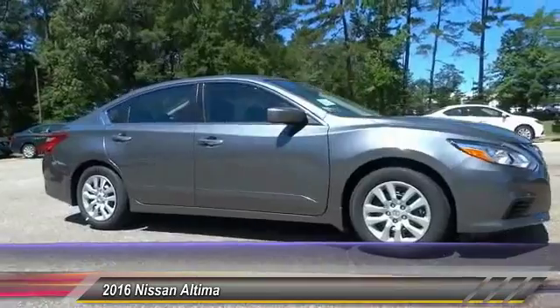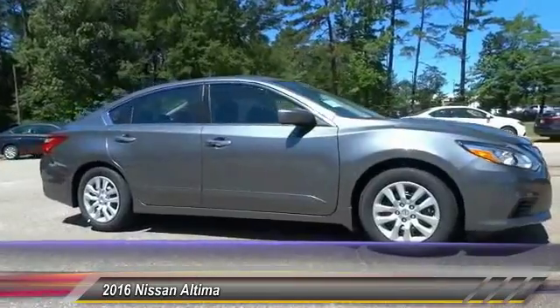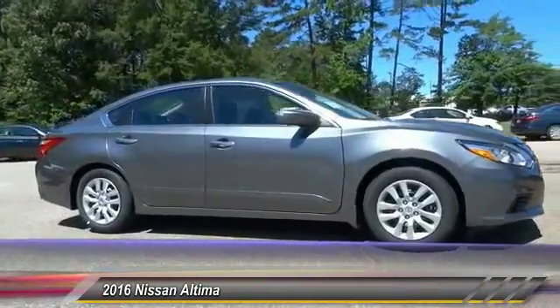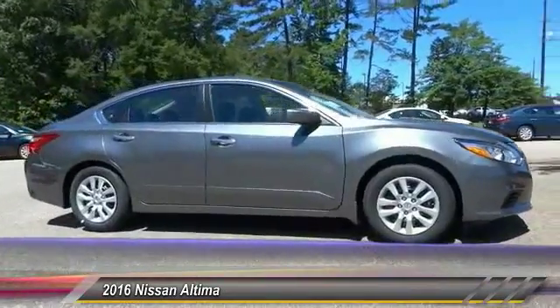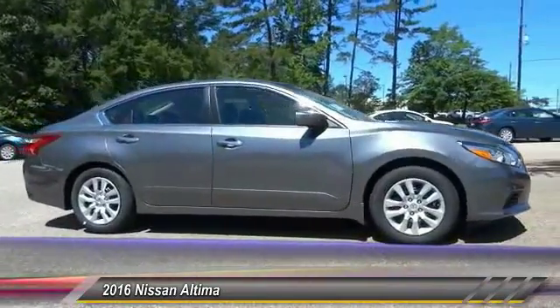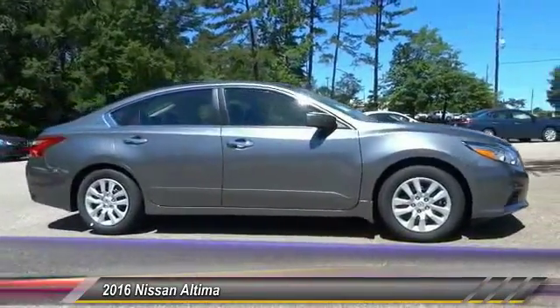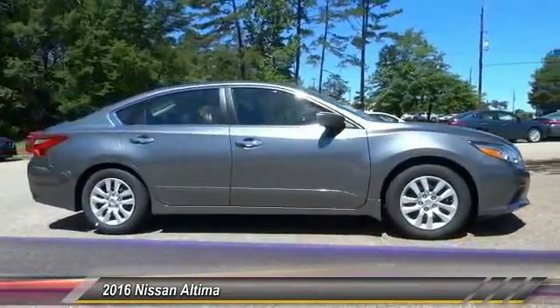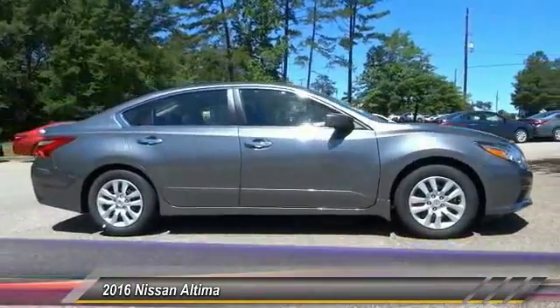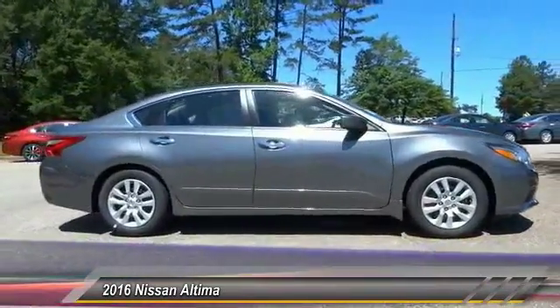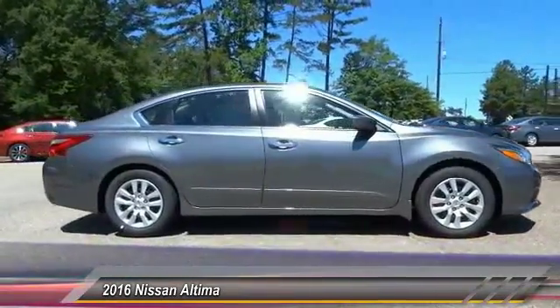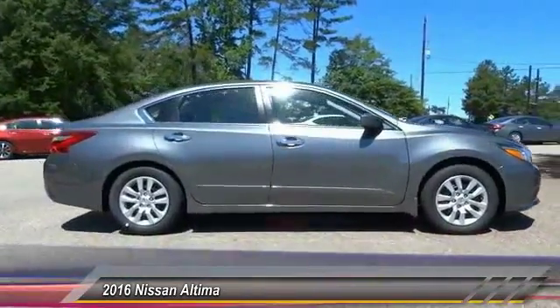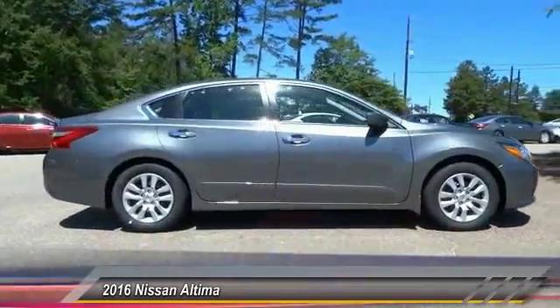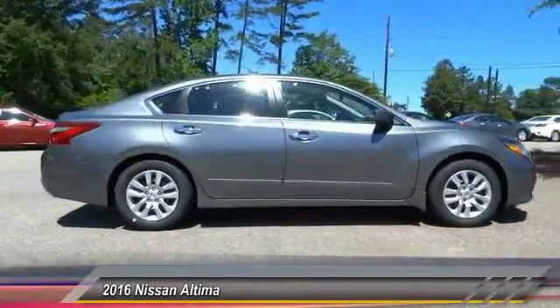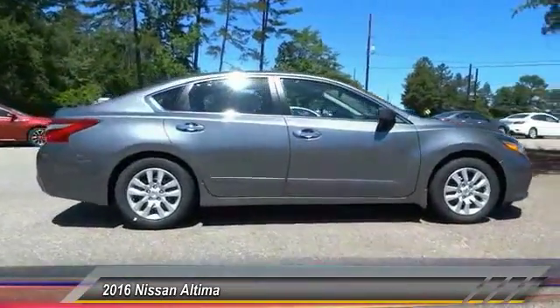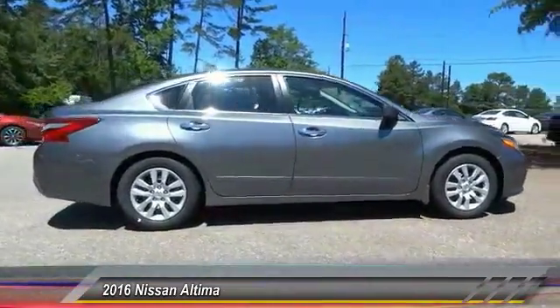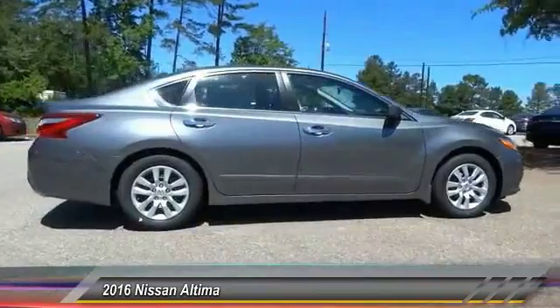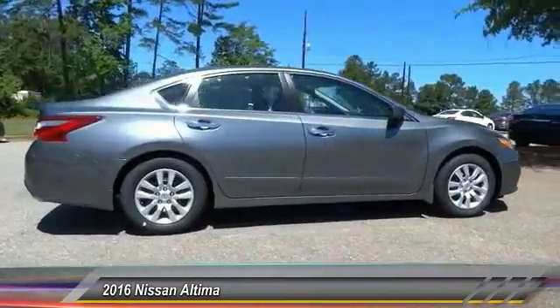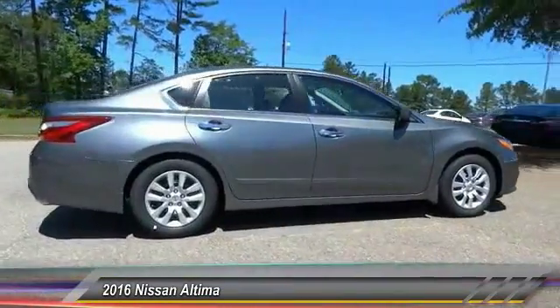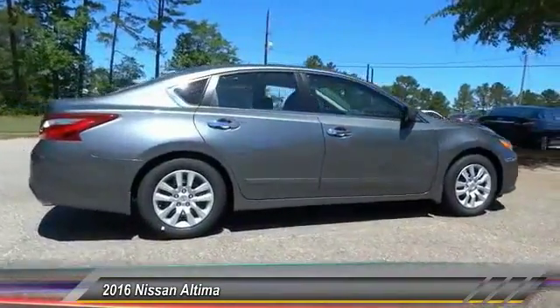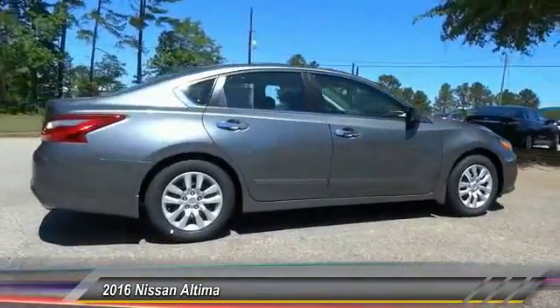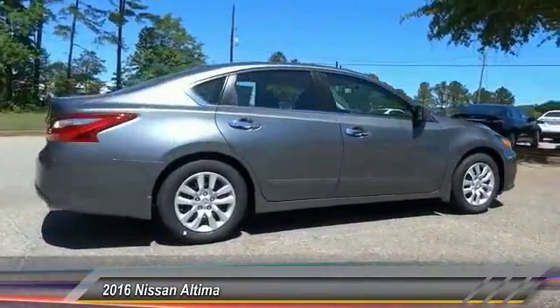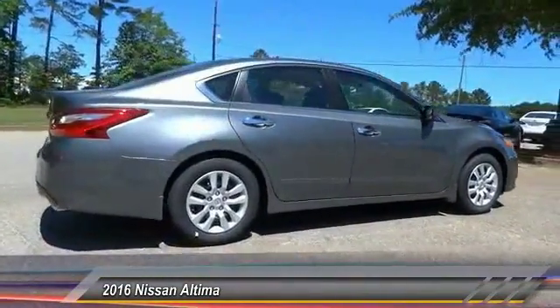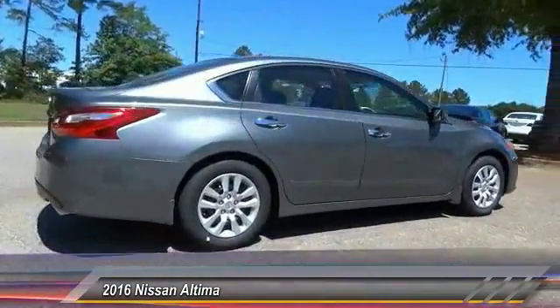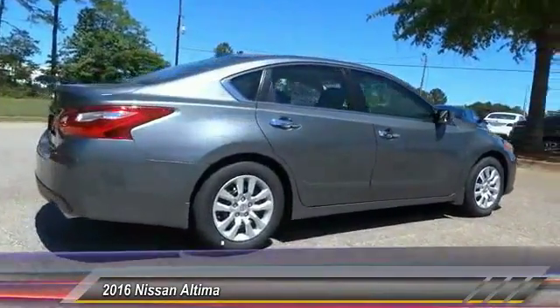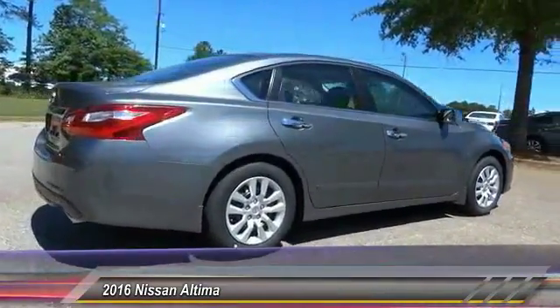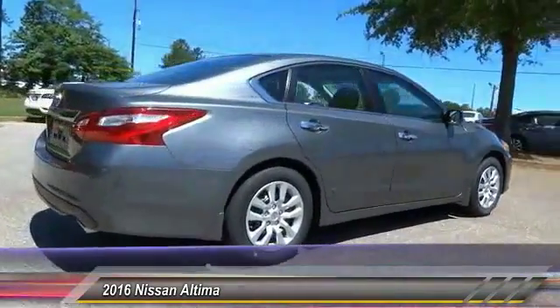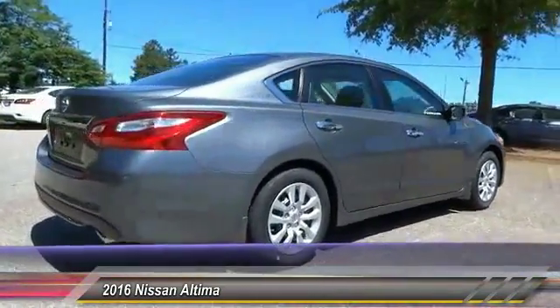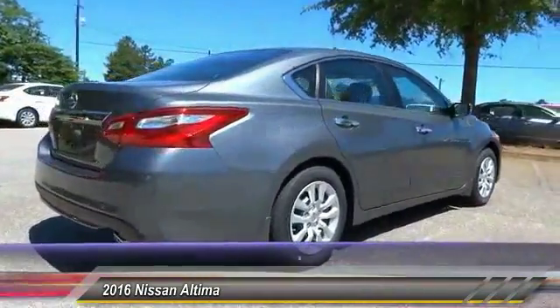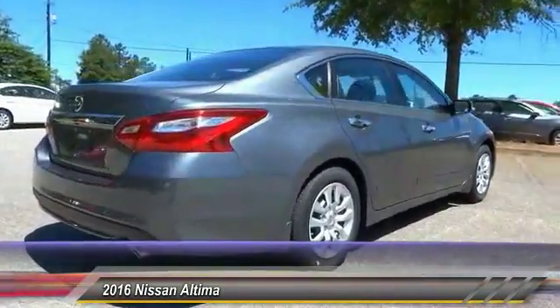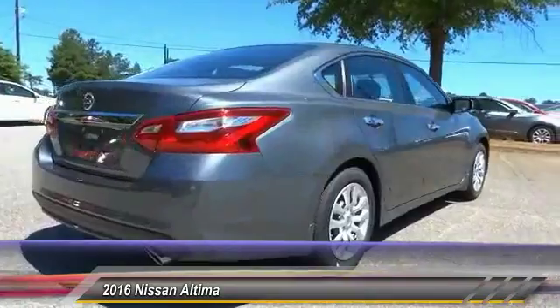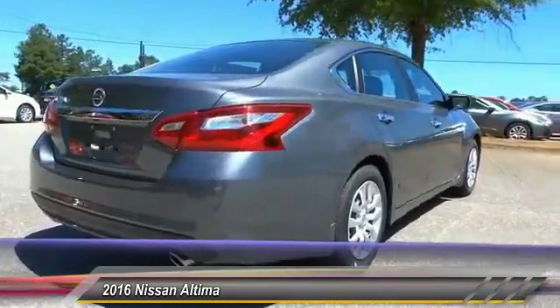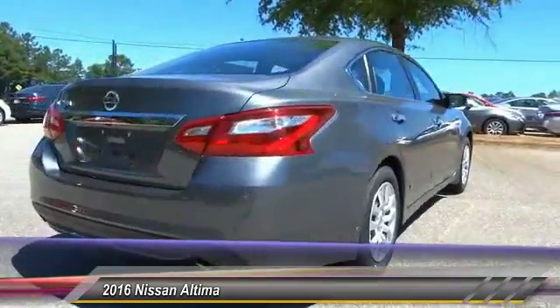The Nissan Altima offers advanced features to make life easier, including push-button ignition, which comes standard. Combine that with a powerful V6 or efficient 4-cylinder engine.